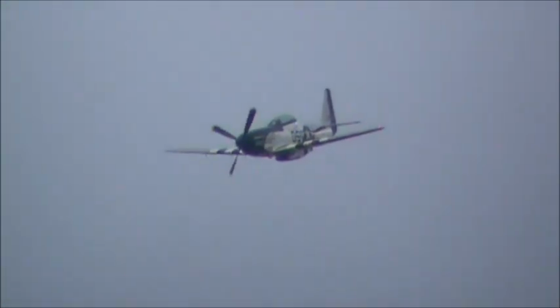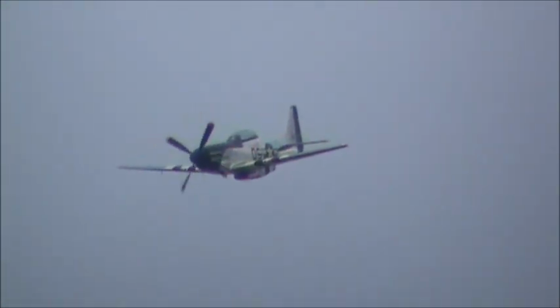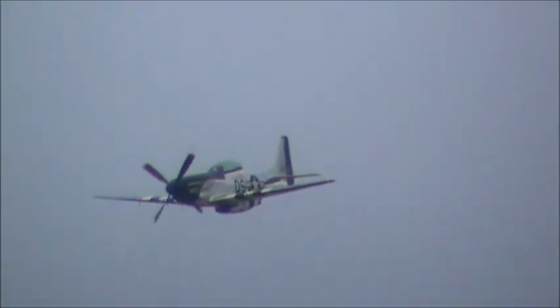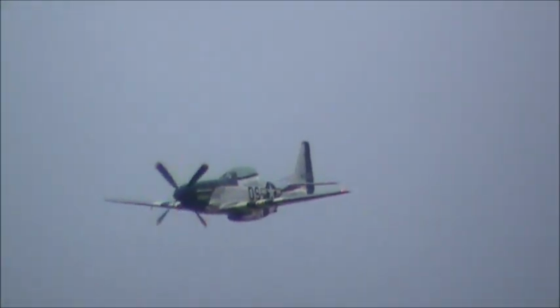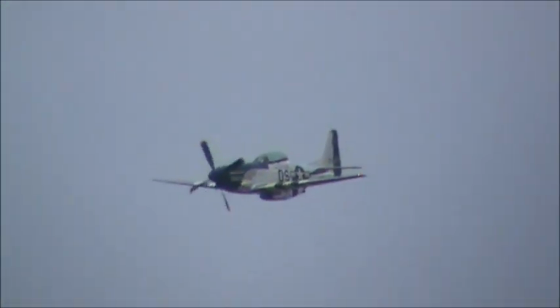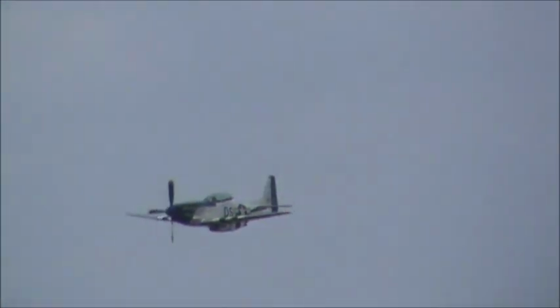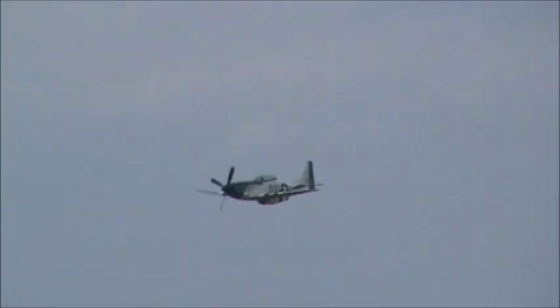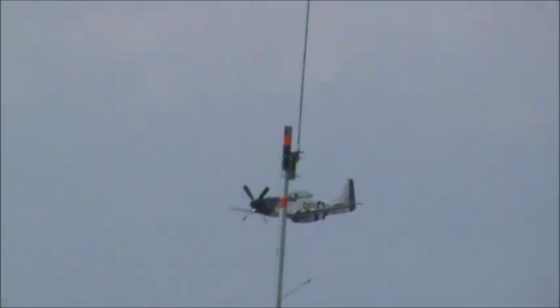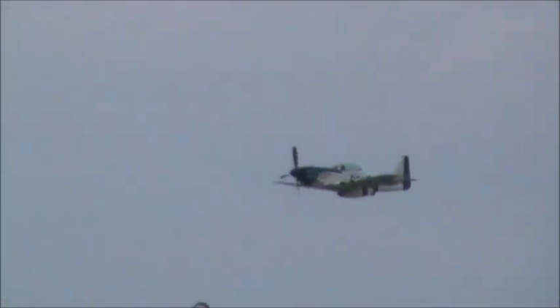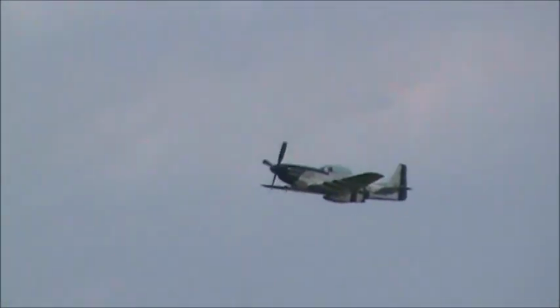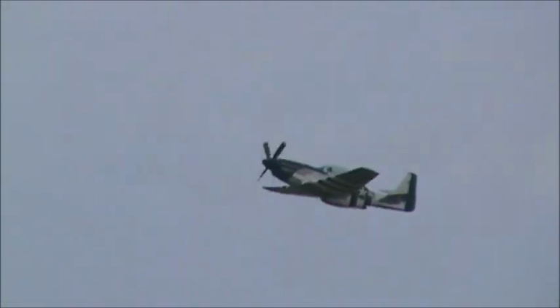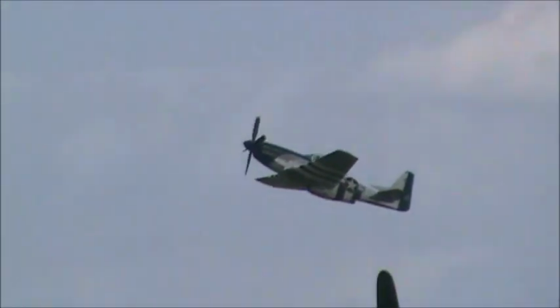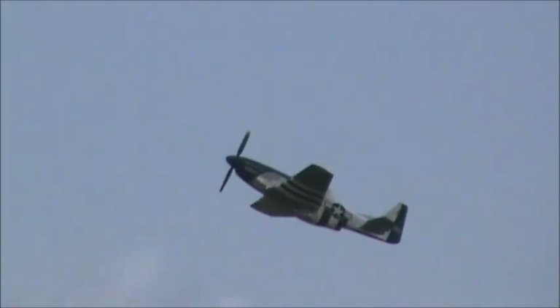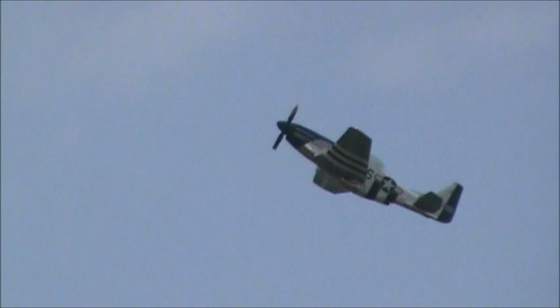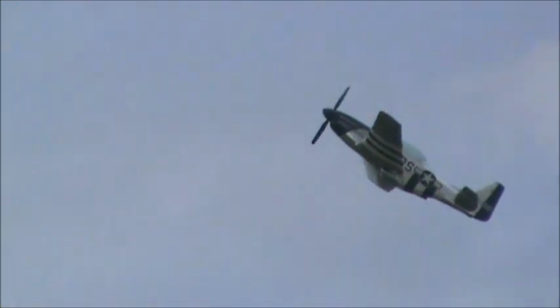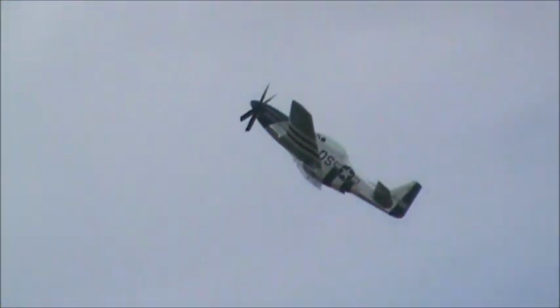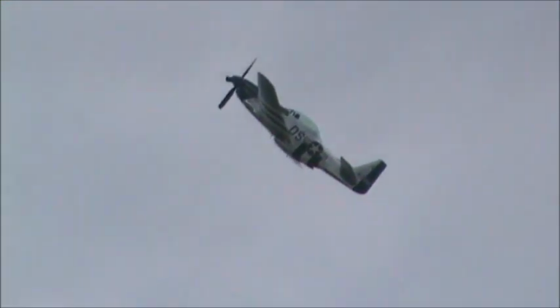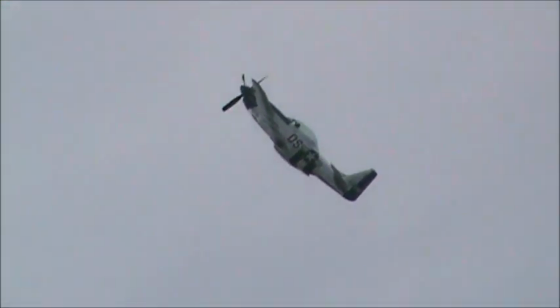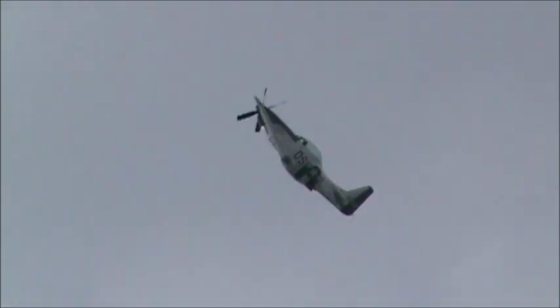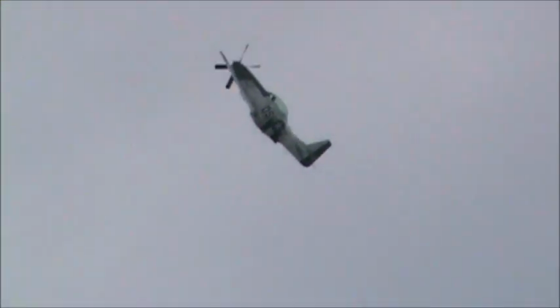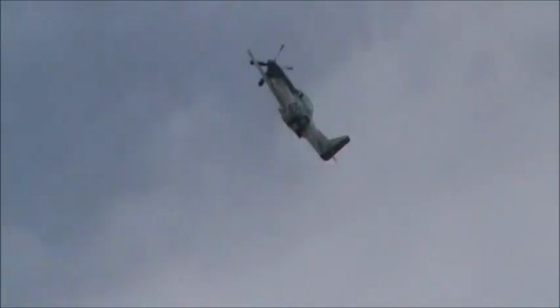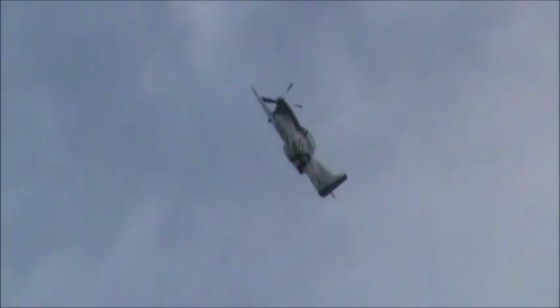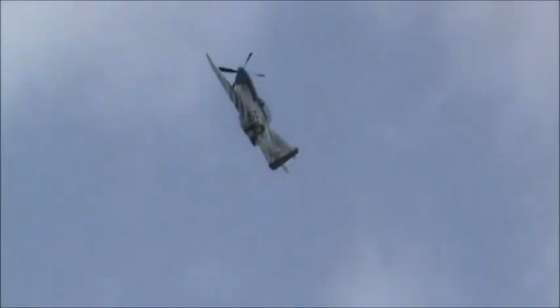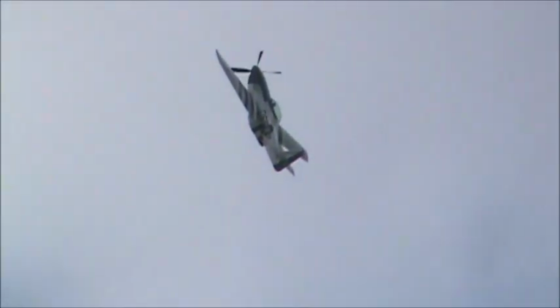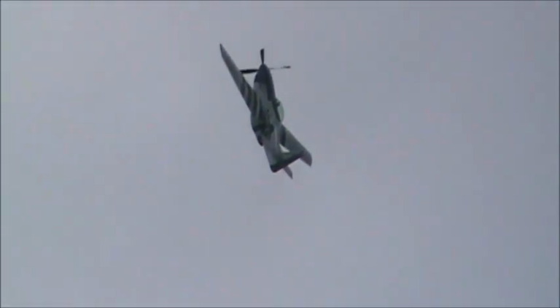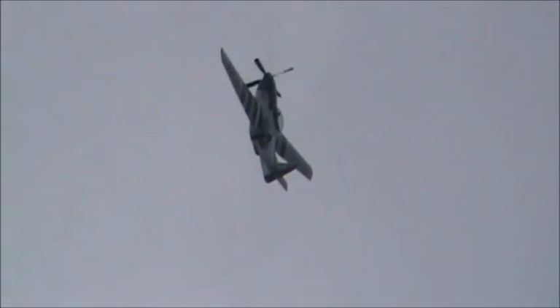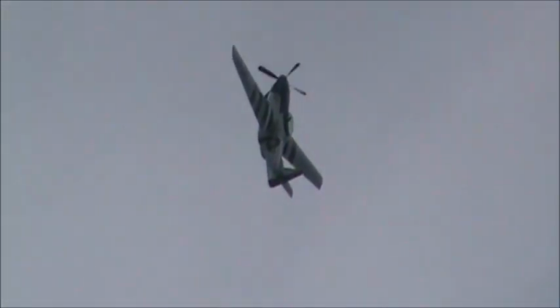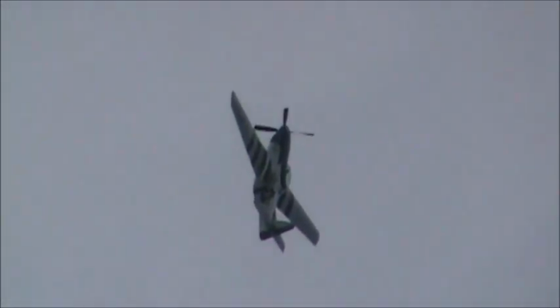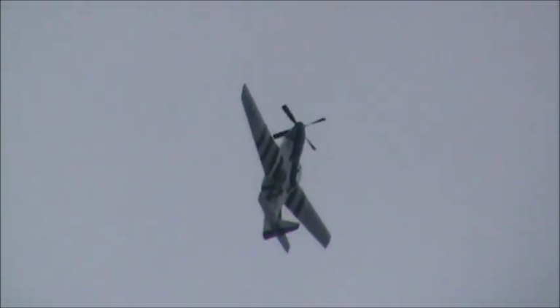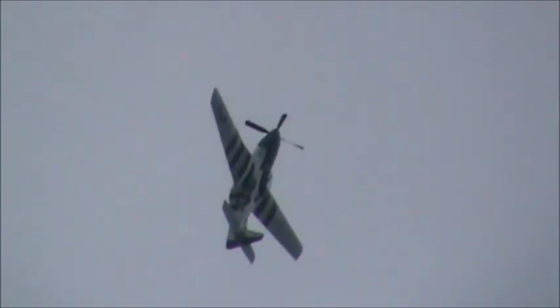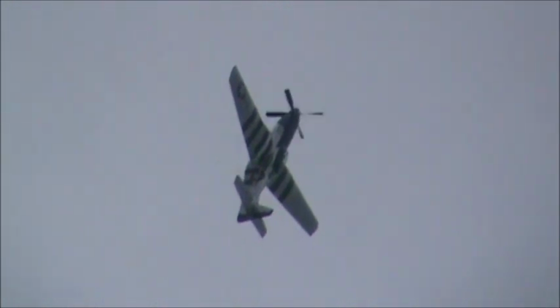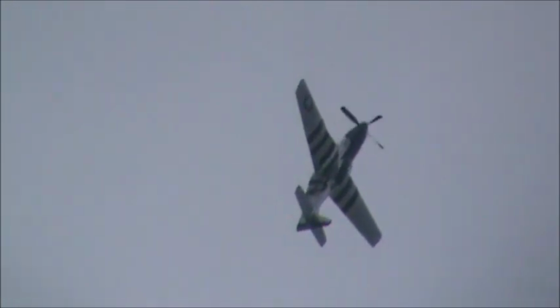This particular one is Crazy Horse 2, and it's painted in the colors with a markings of the 357th Fighter Group, which is based on the aircraft from 1945.